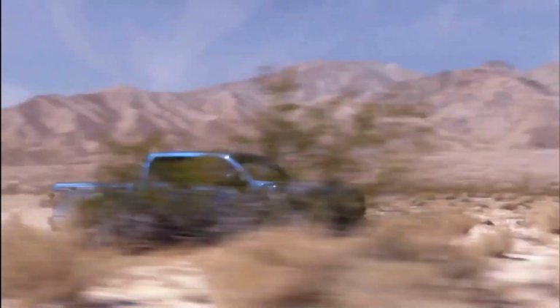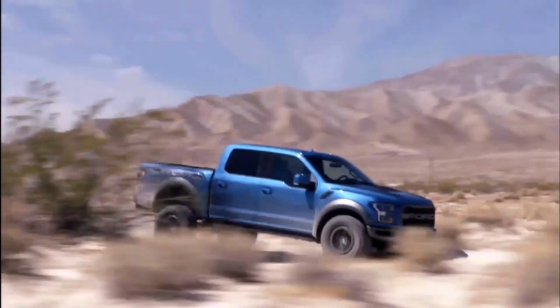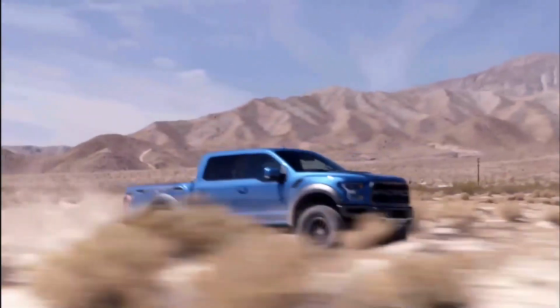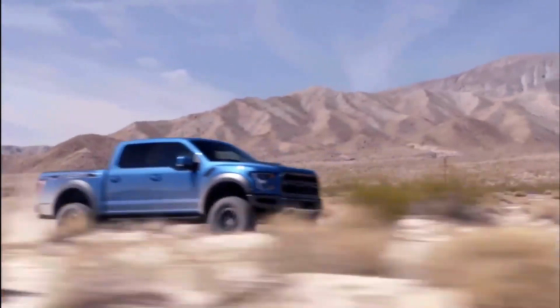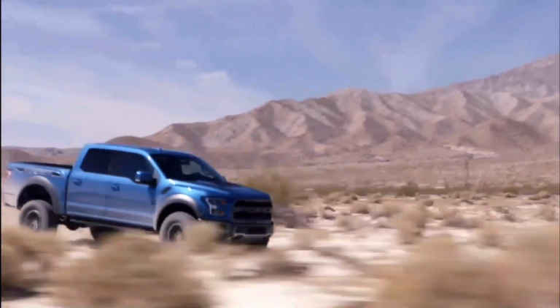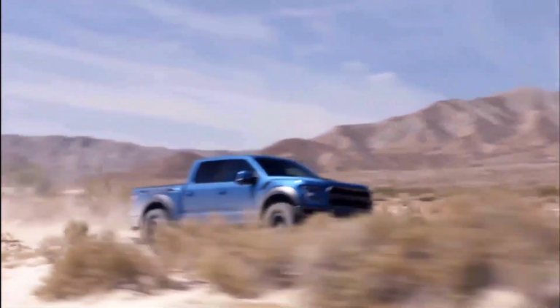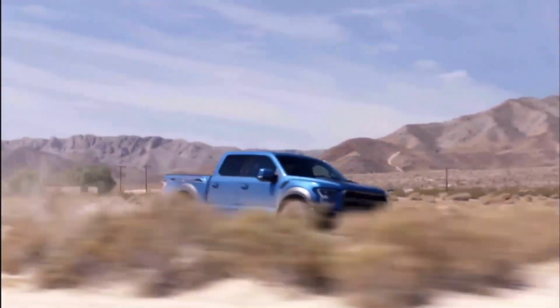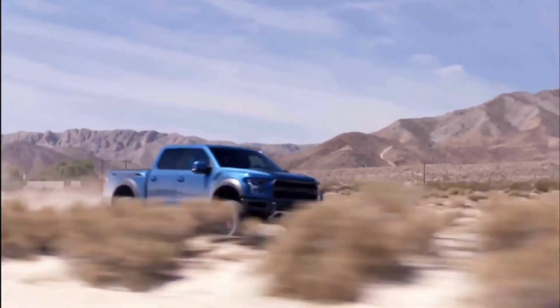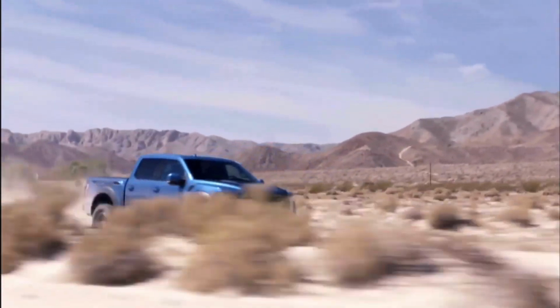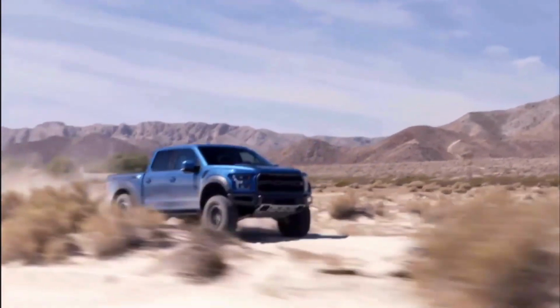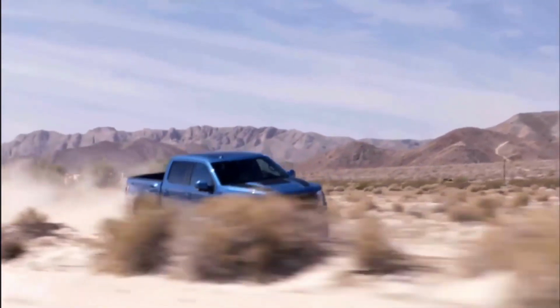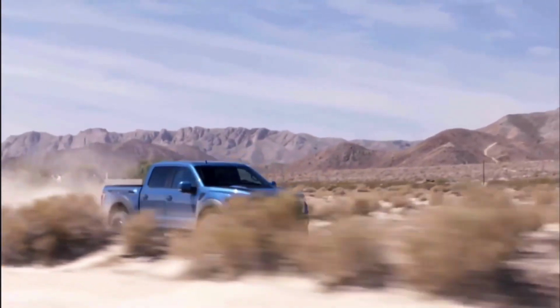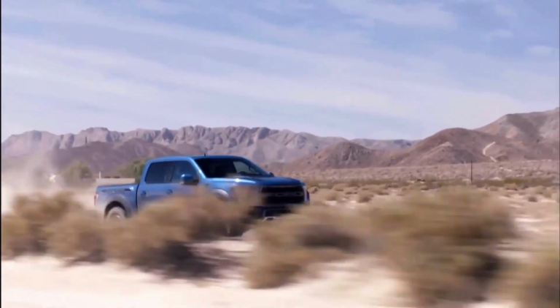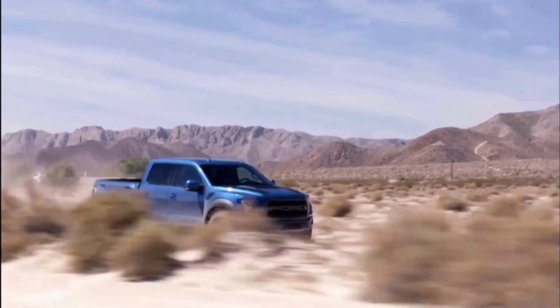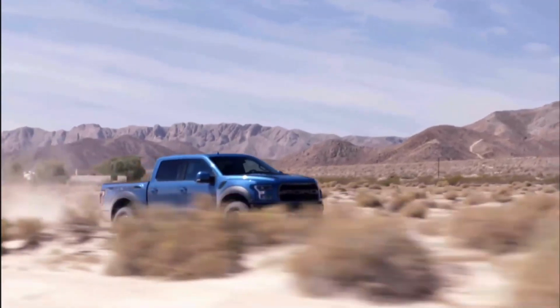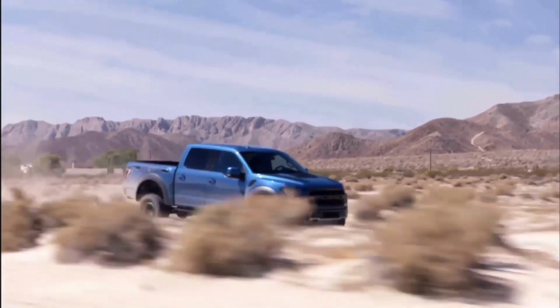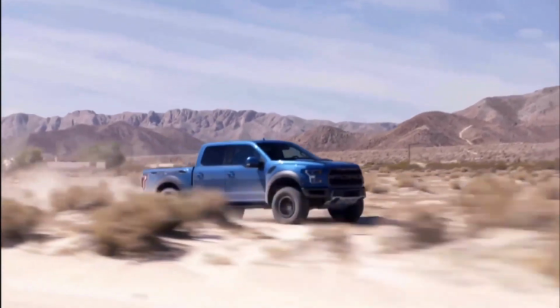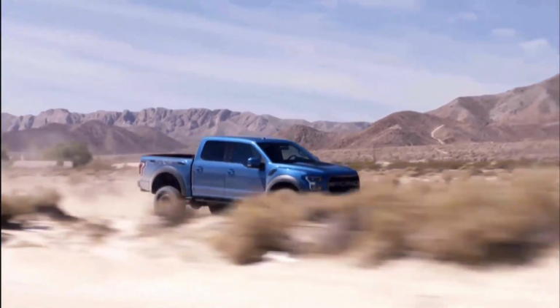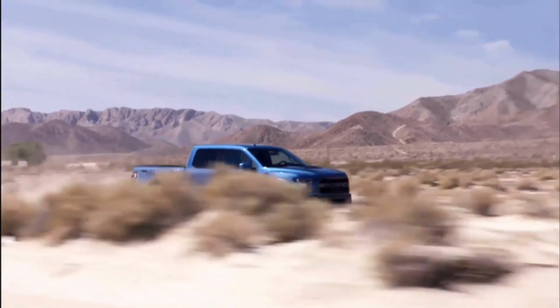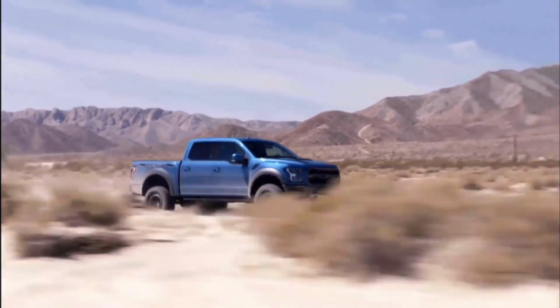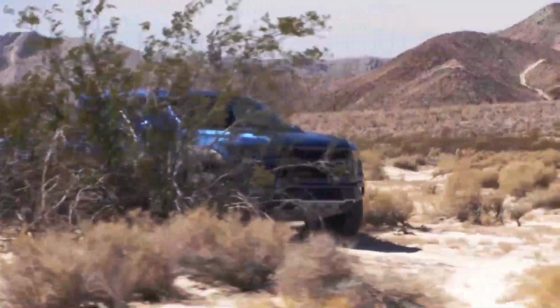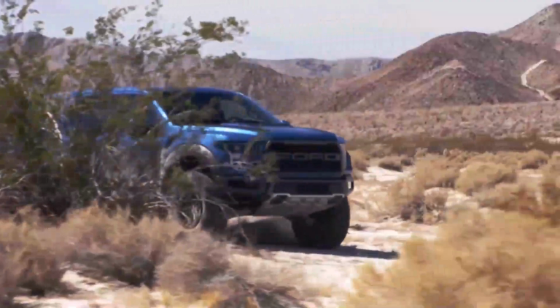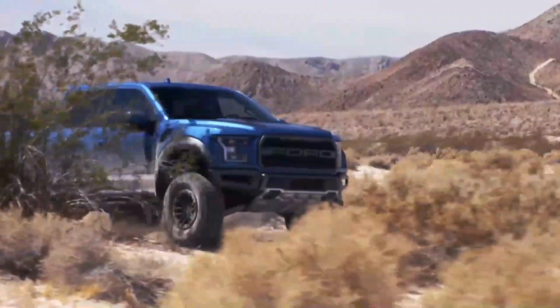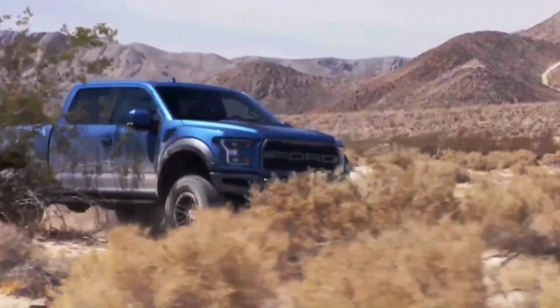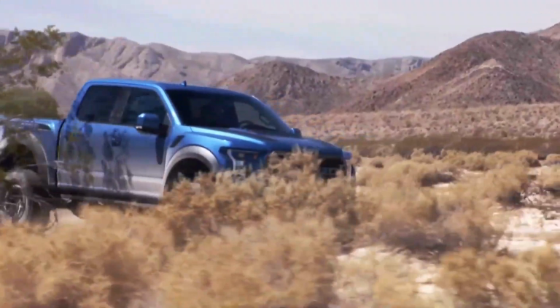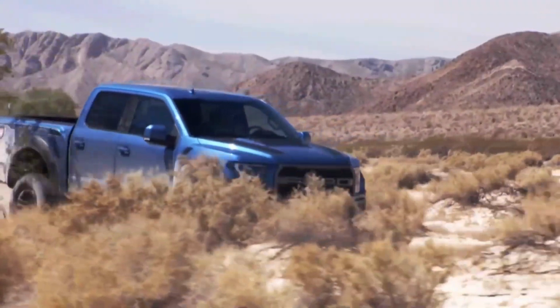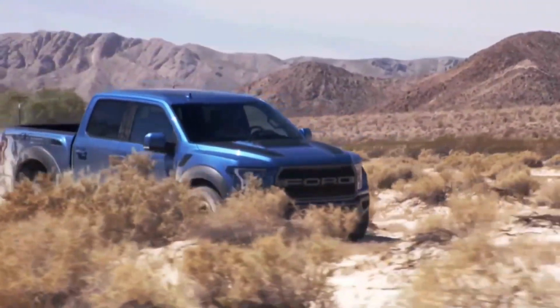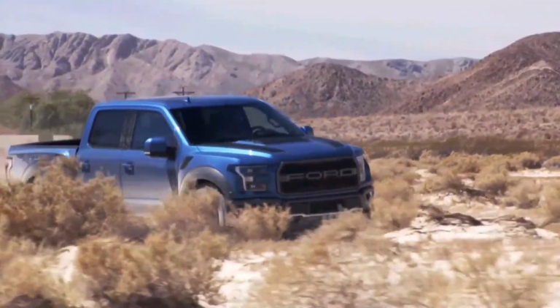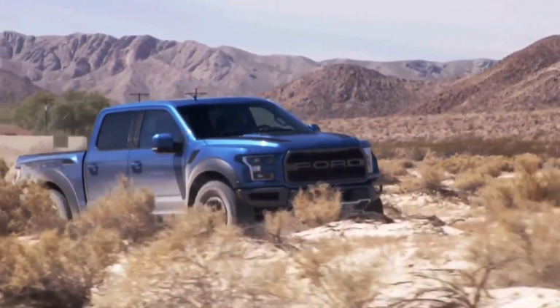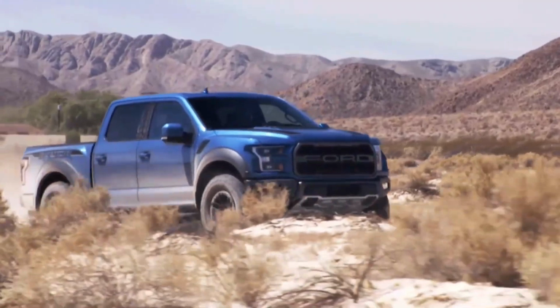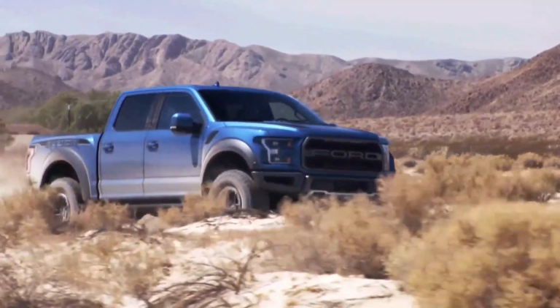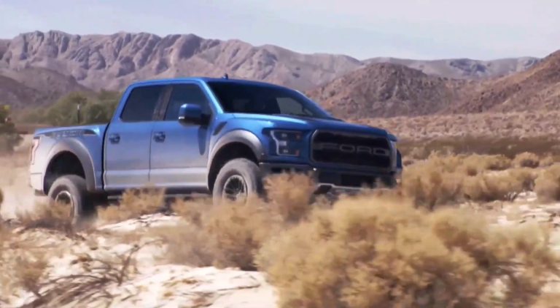Whether you're navigating through rocky terrain, traversing through deep mud, or conquering sandy dunes, the F-150 Raptor's suspension system keeps you planted and in control.